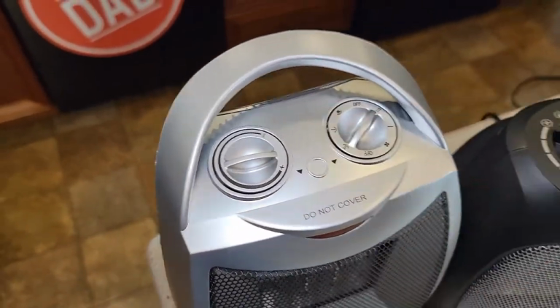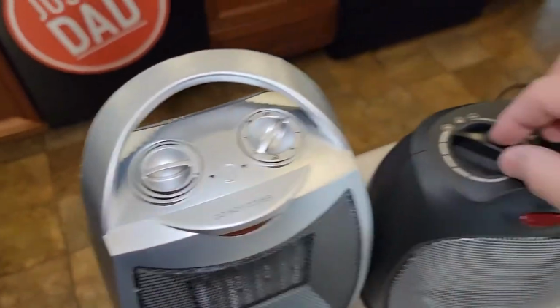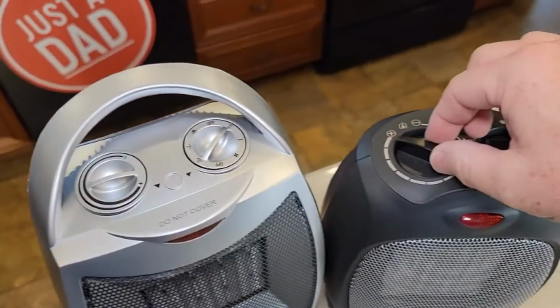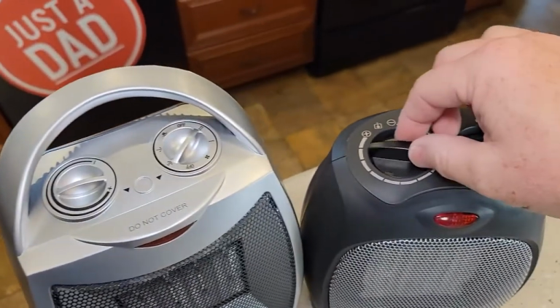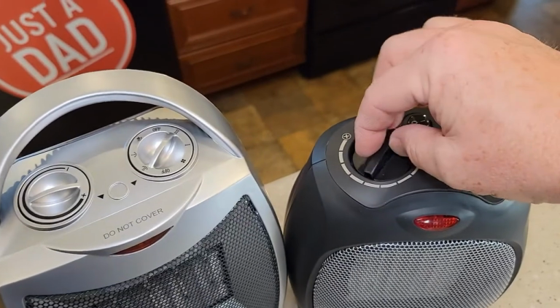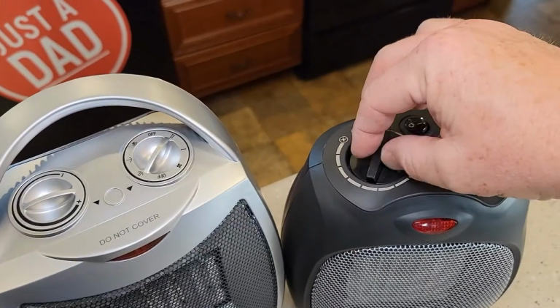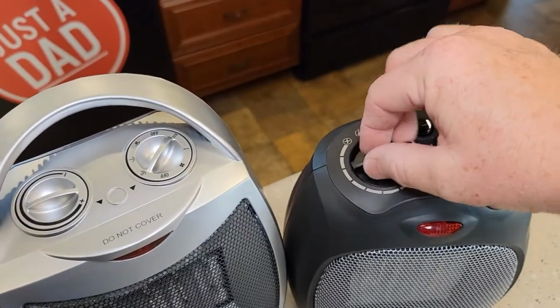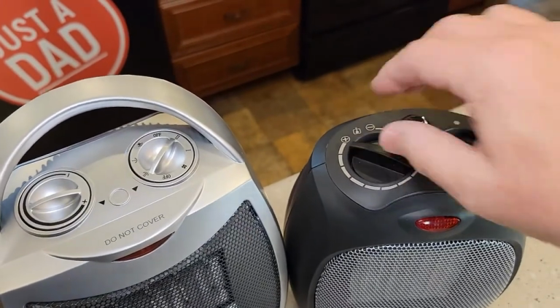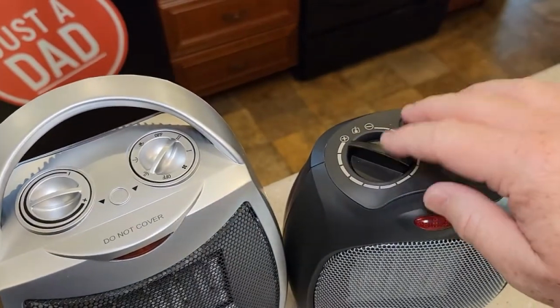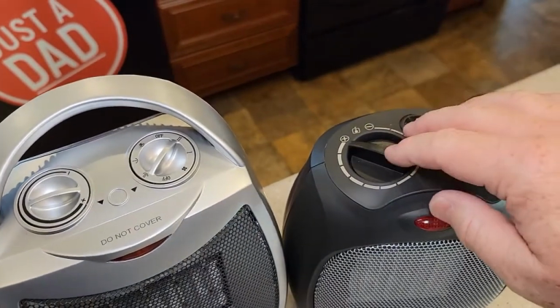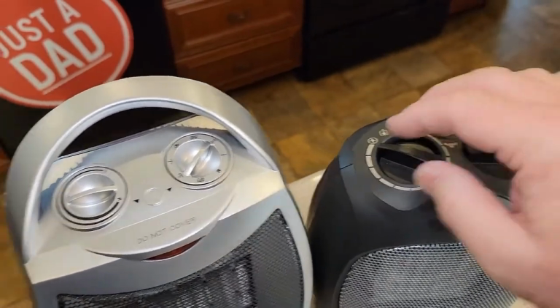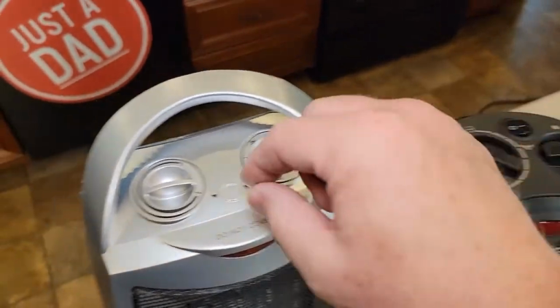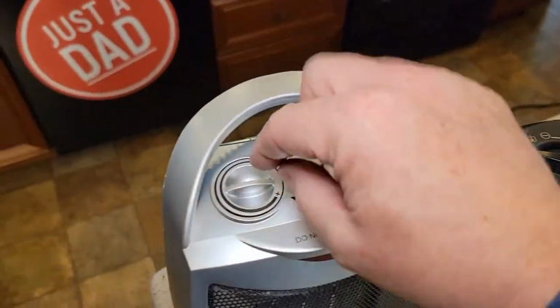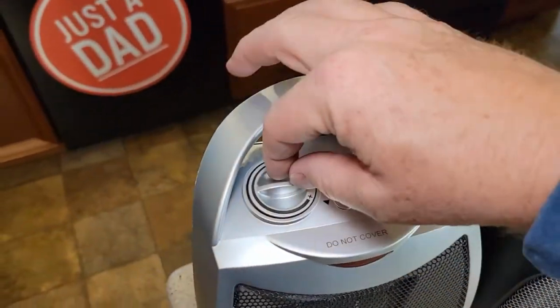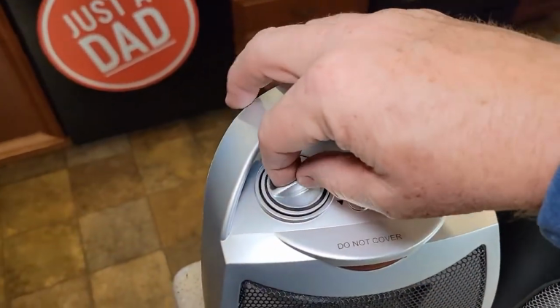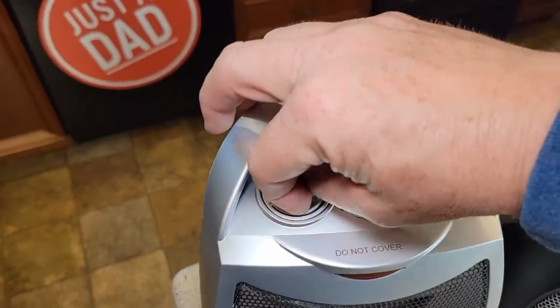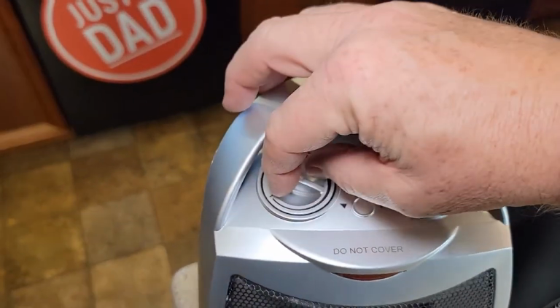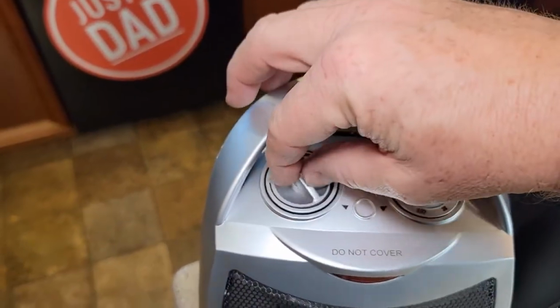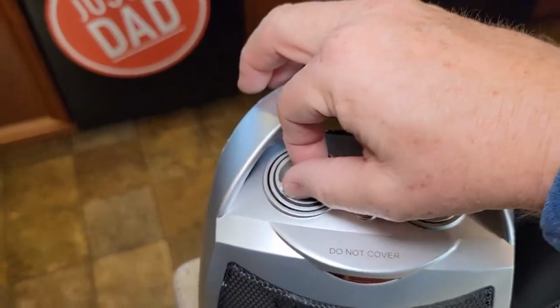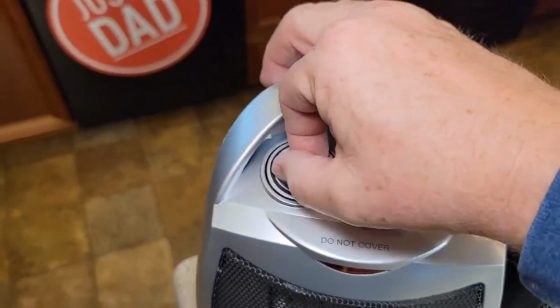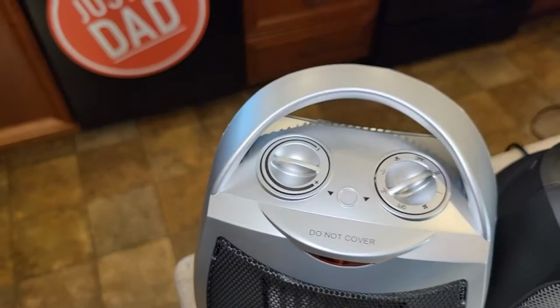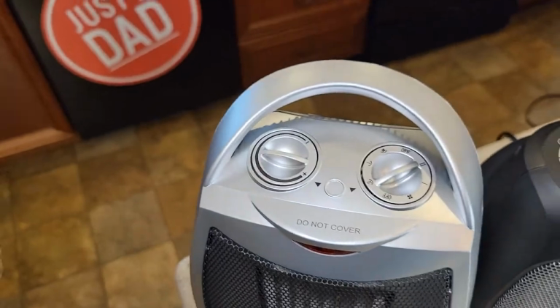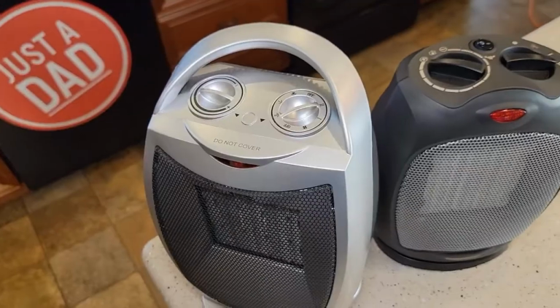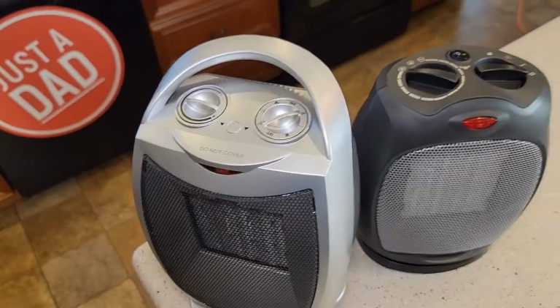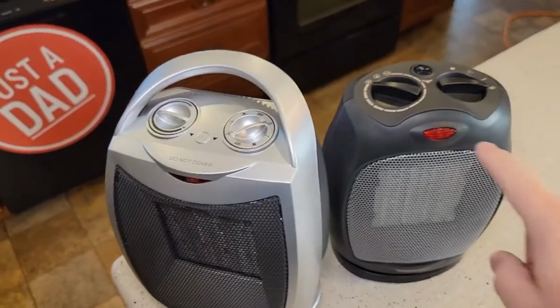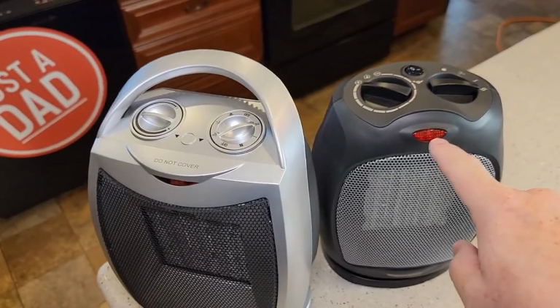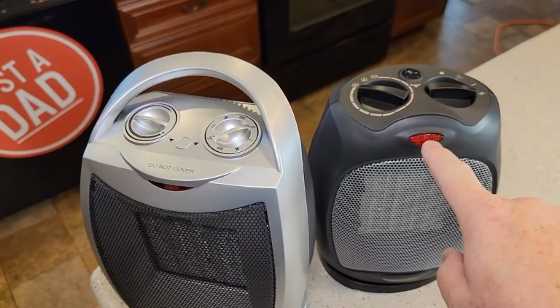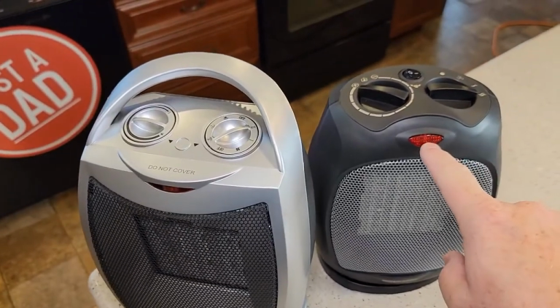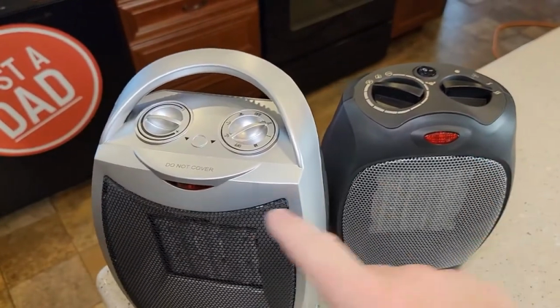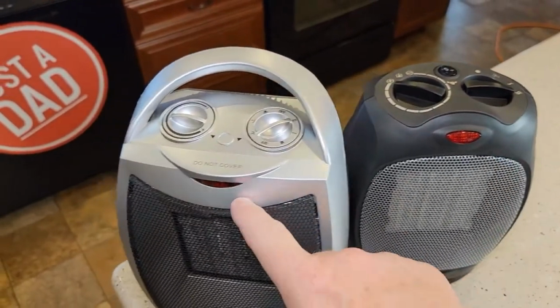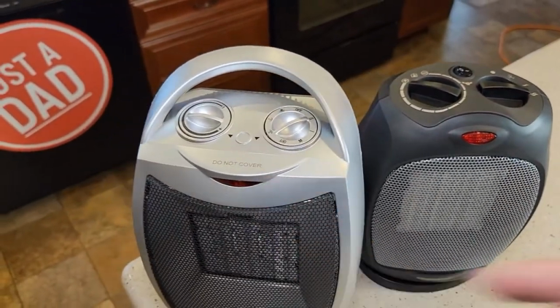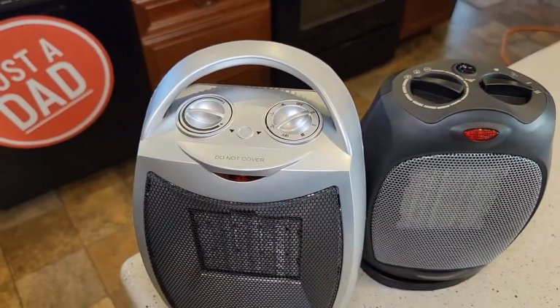The temperature thermostats are about the same. The Amazon Basics does feel a little bit better — you just turn it. They both have an indicator light to let you know that it's on.